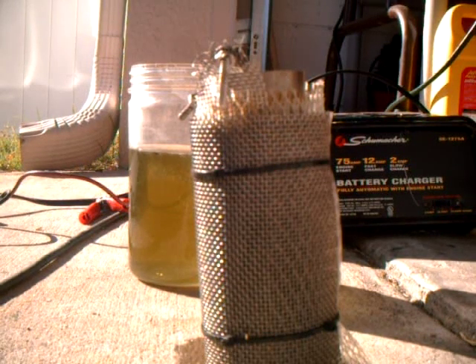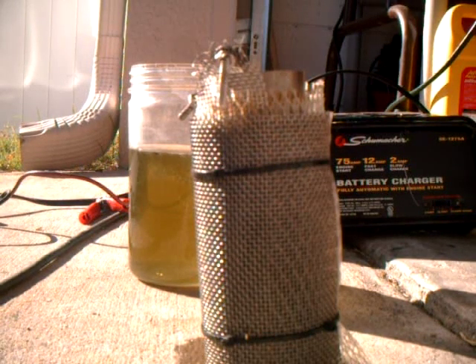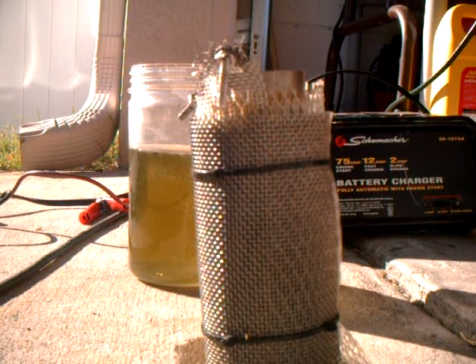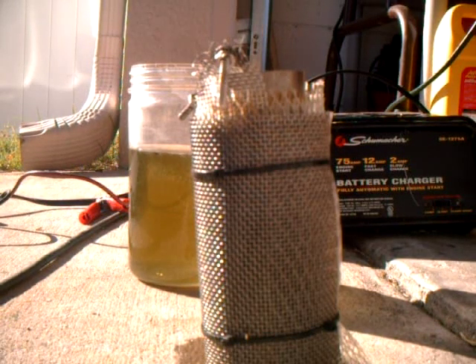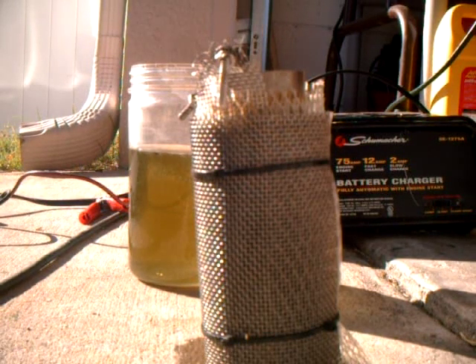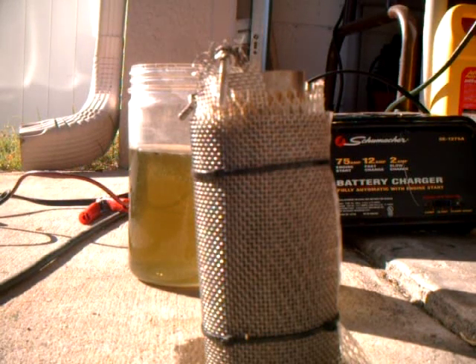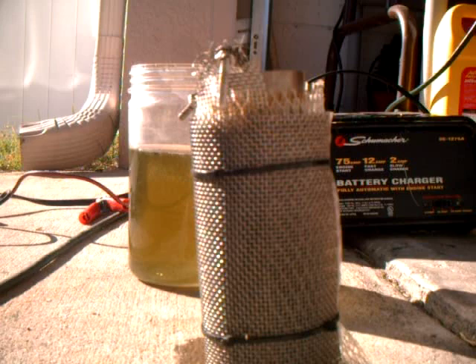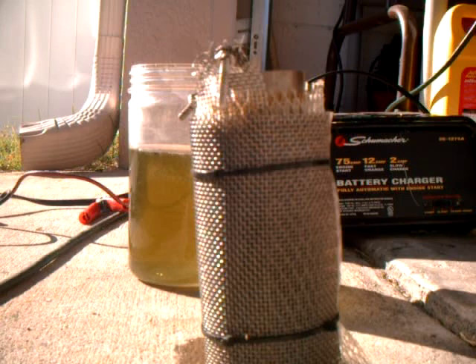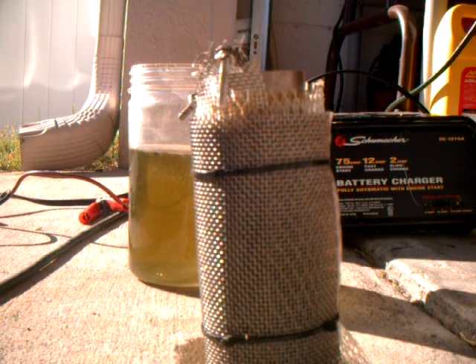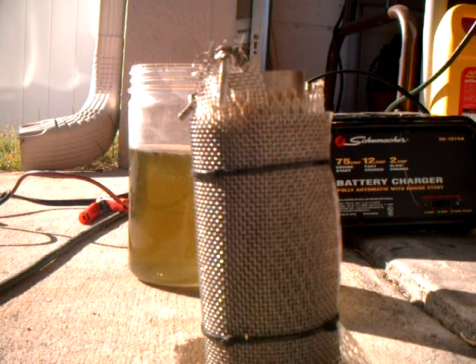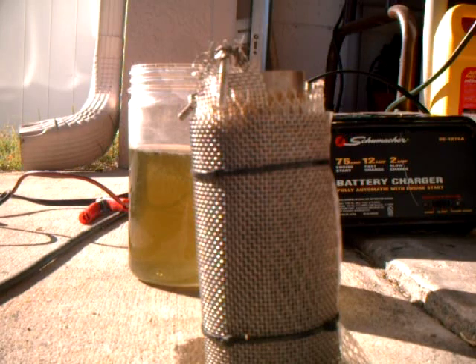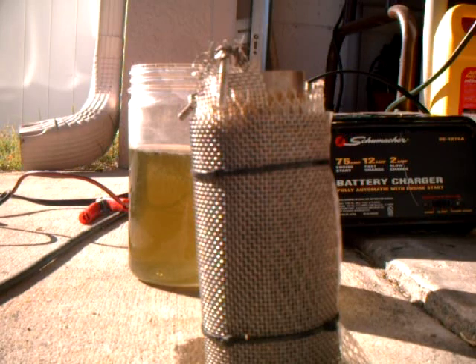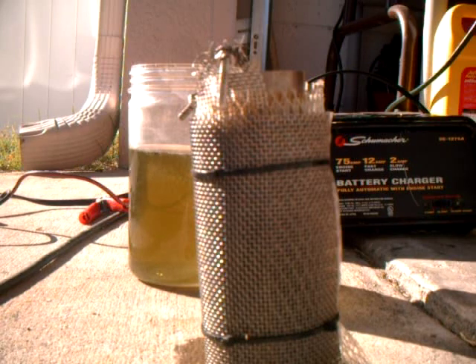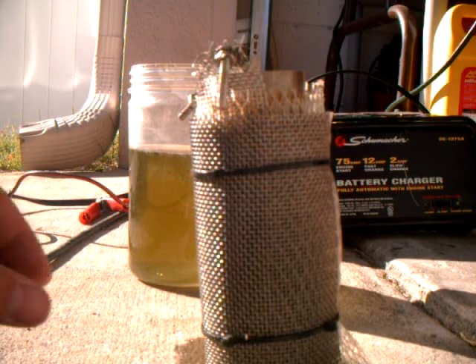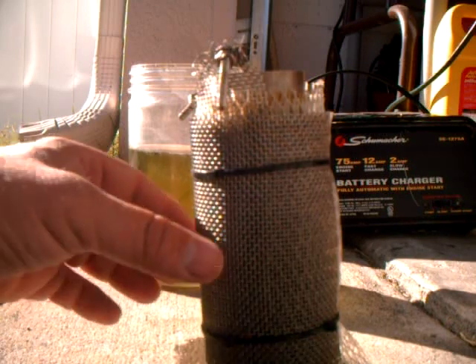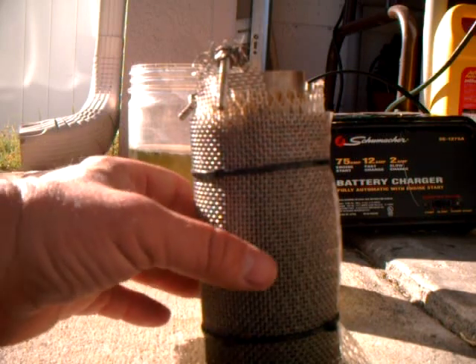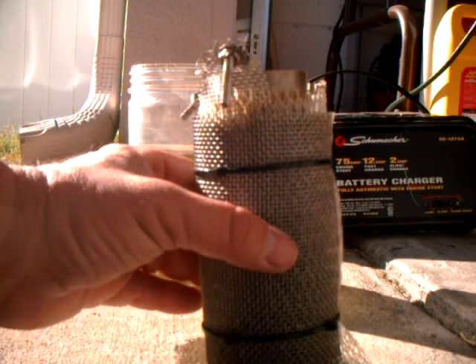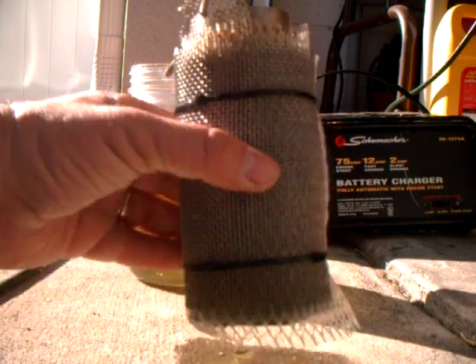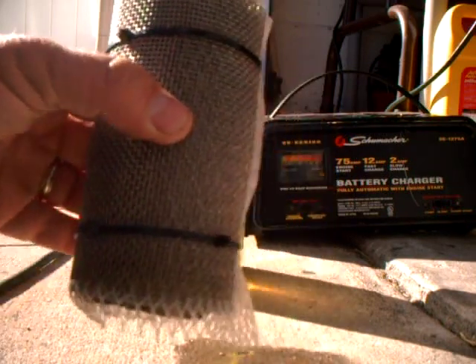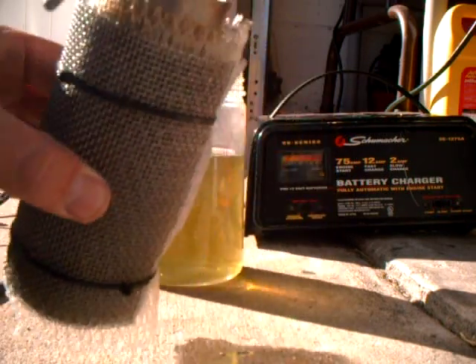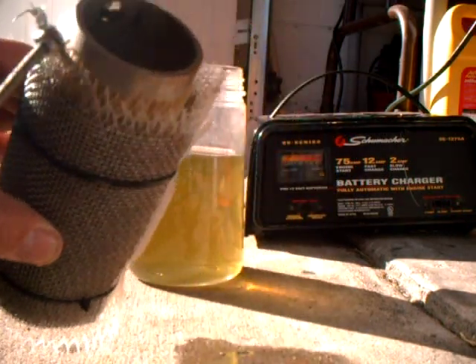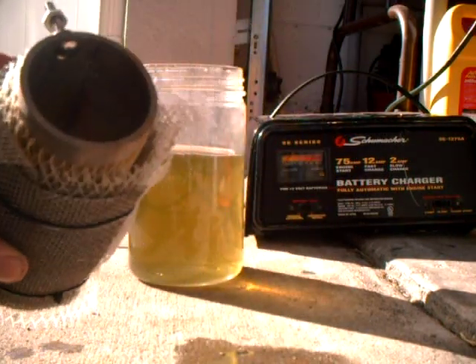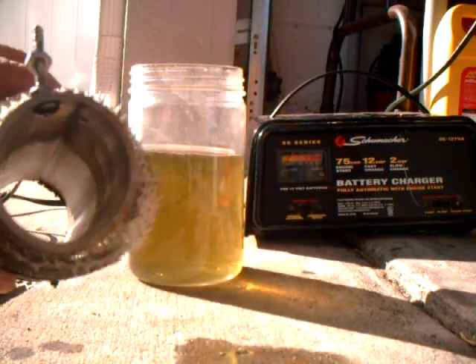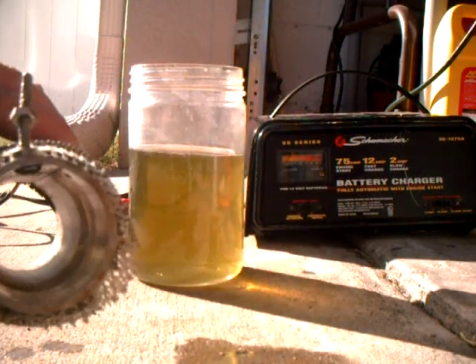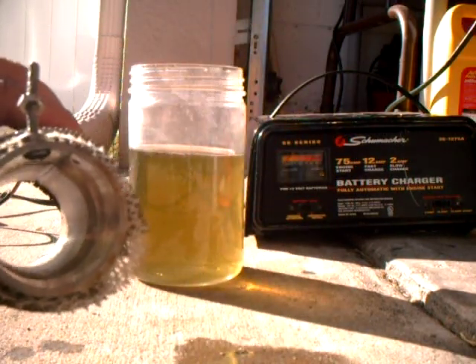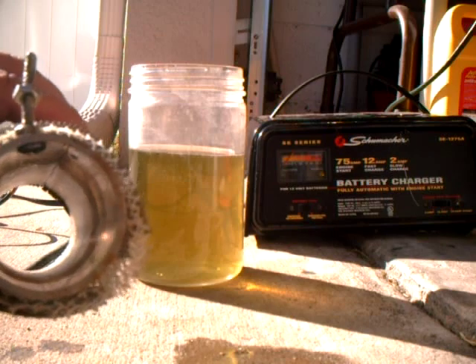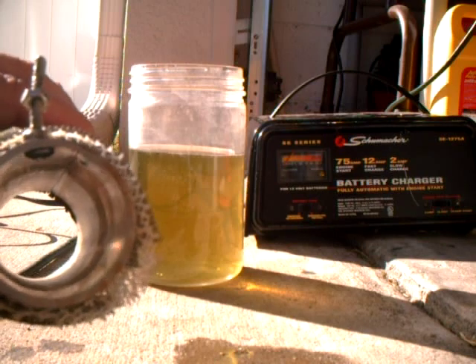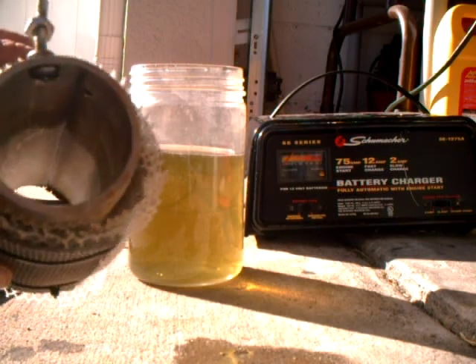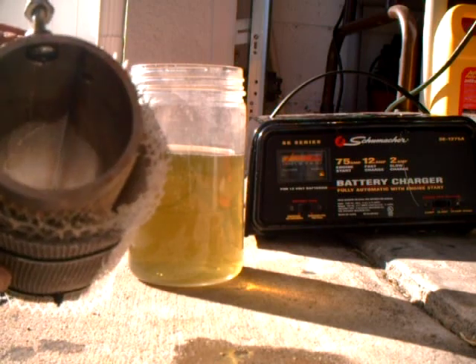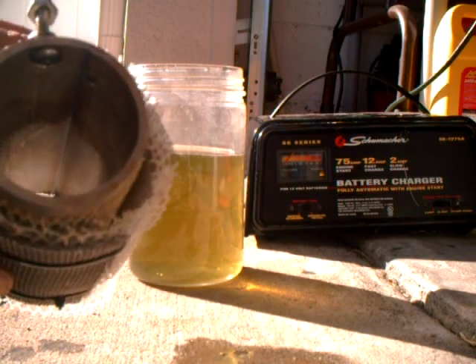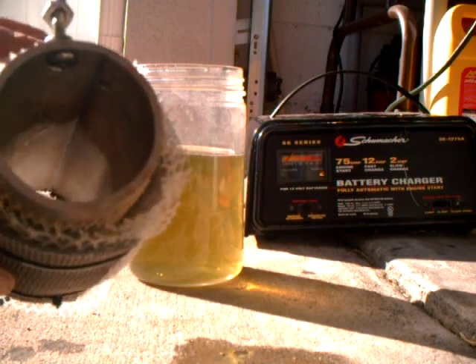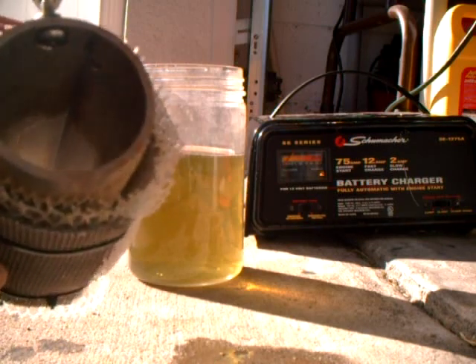Hi, this is Brian. This is my design of the hydrogen generator. This is a five plate design. One plate is positive, which is the middle plate.